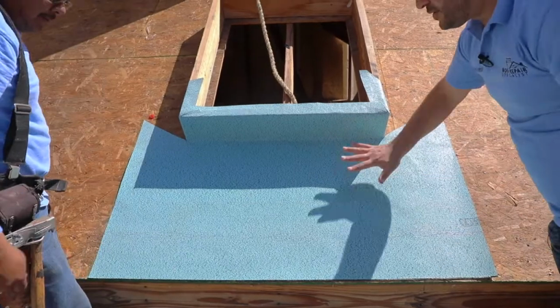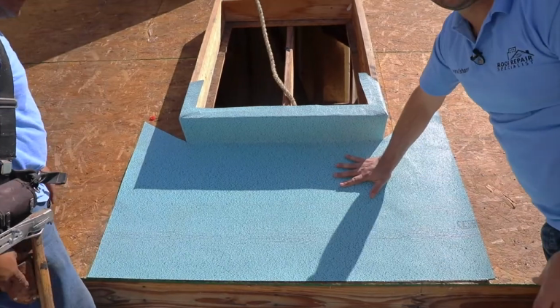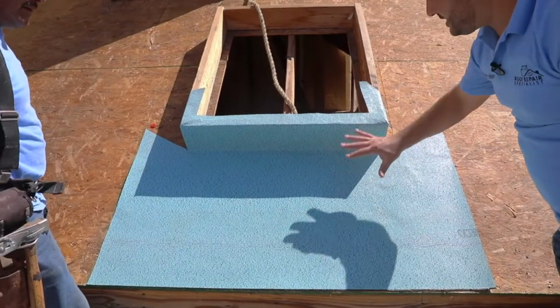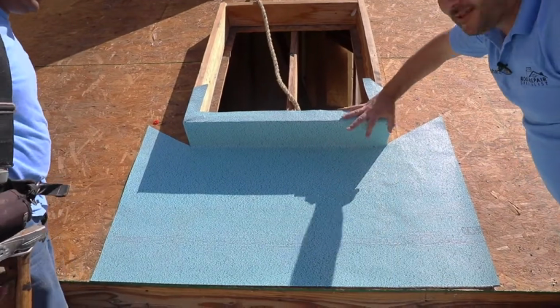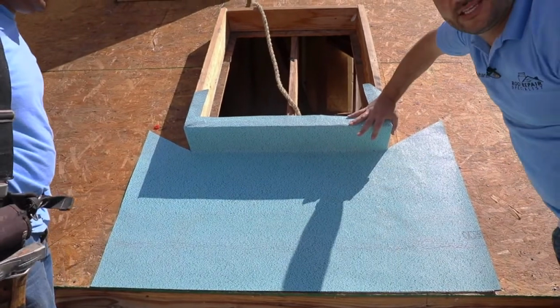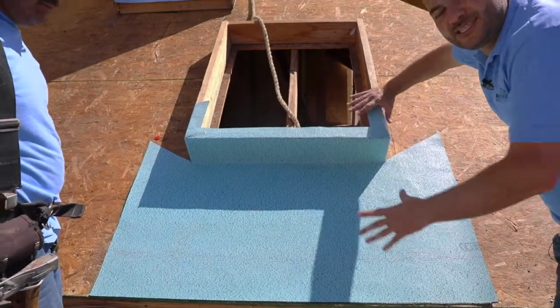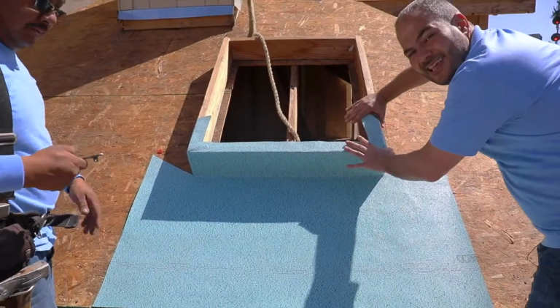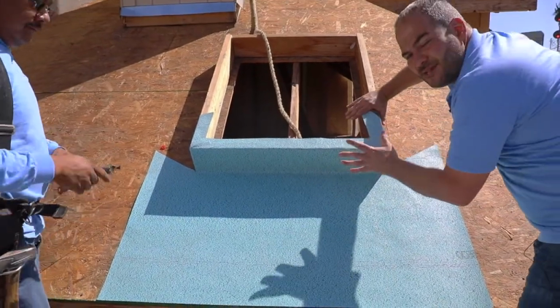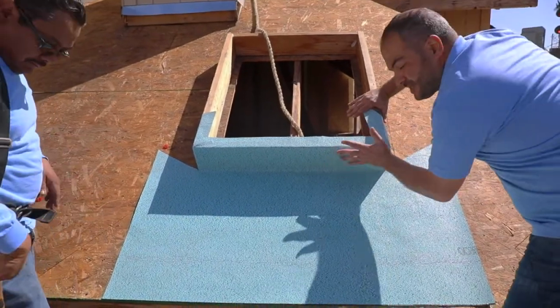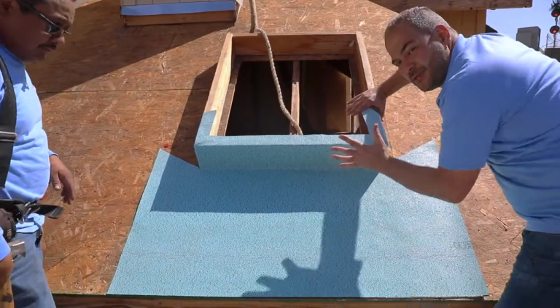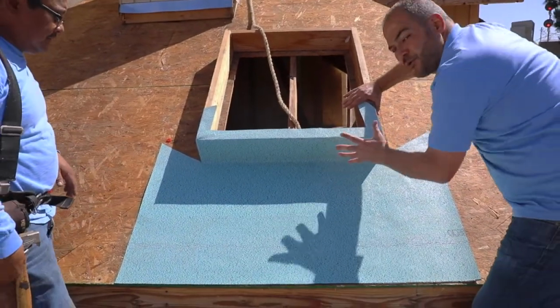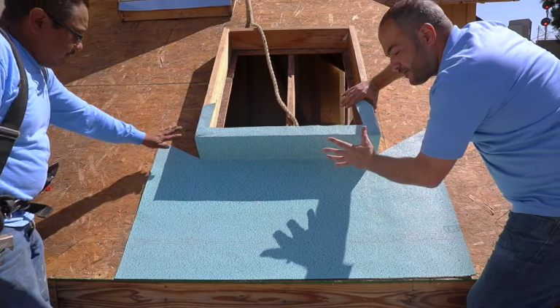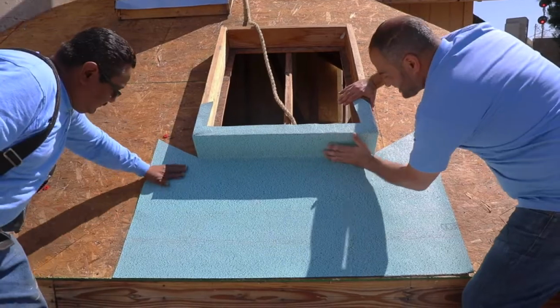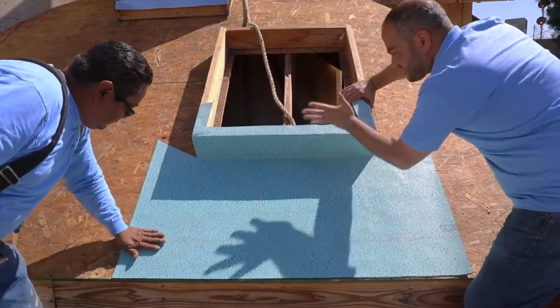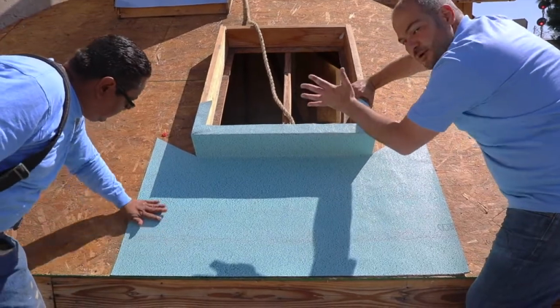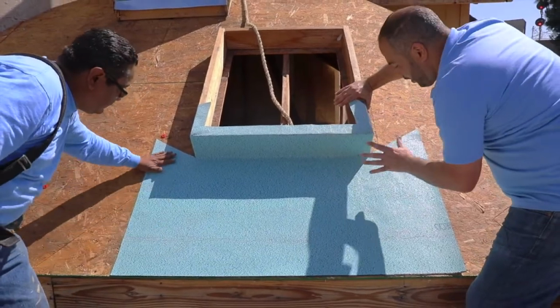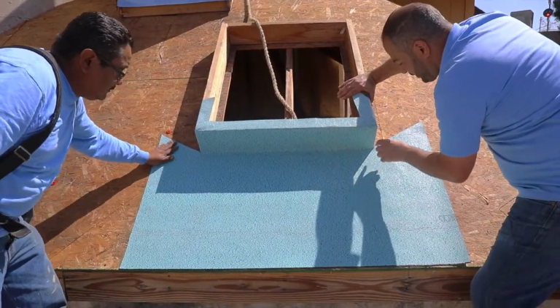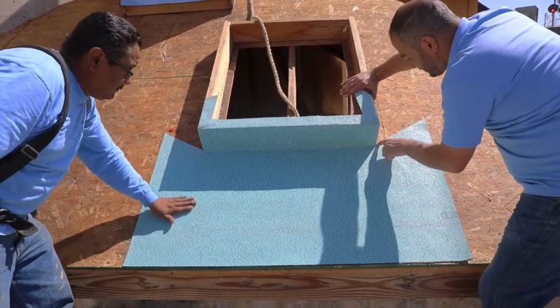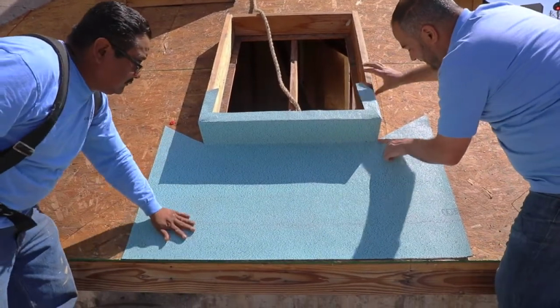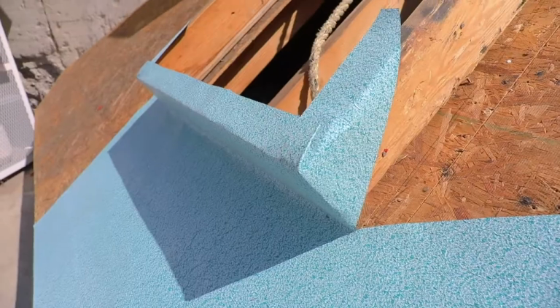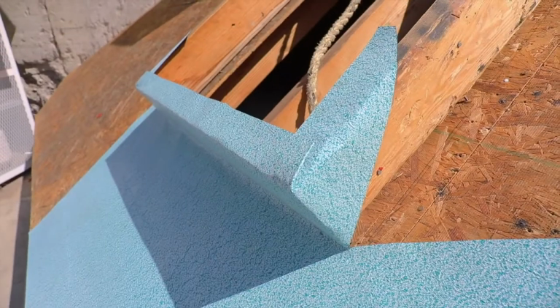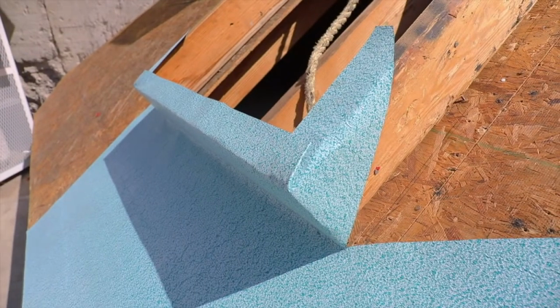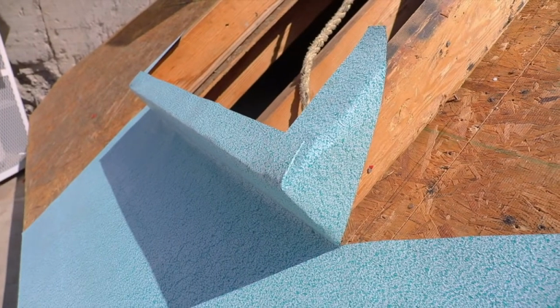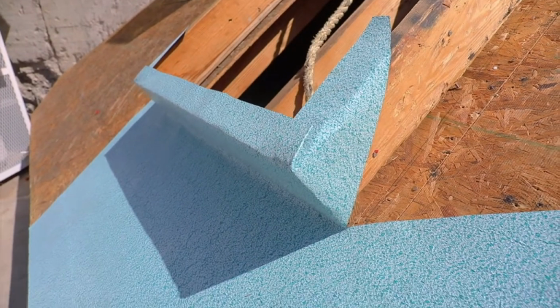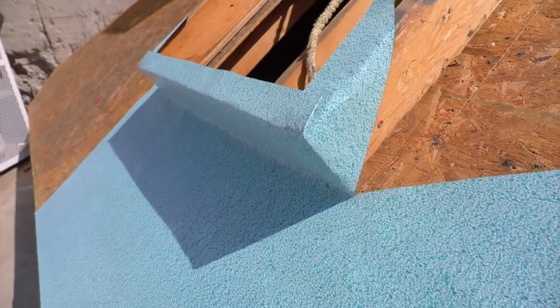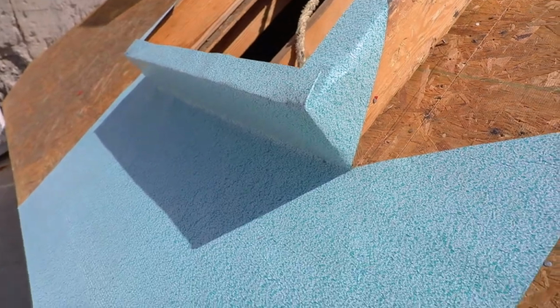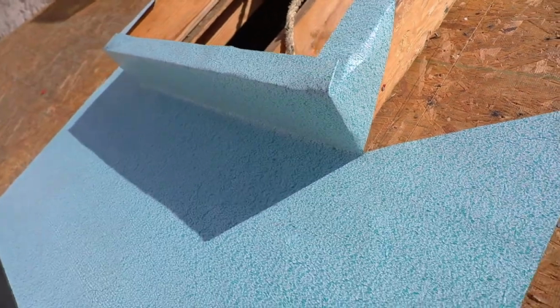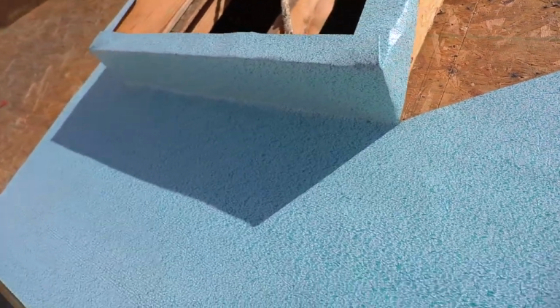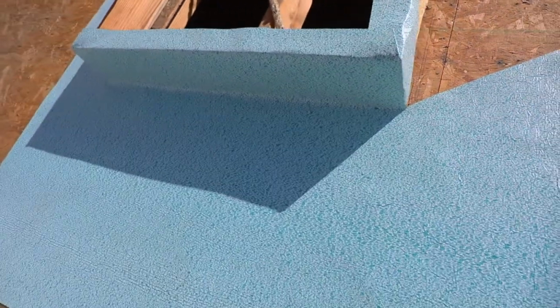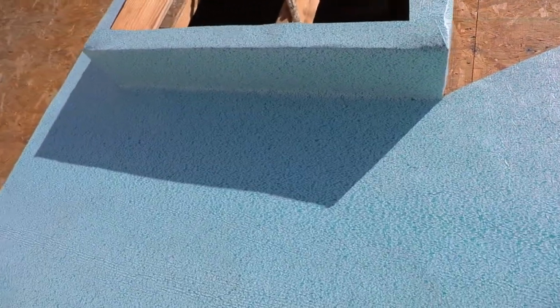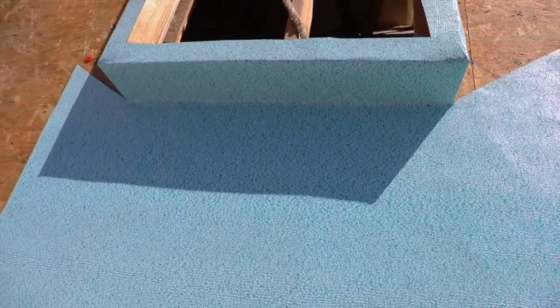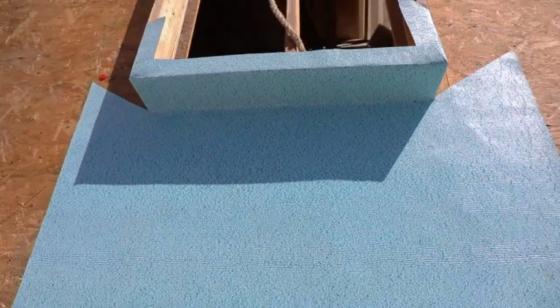So we've got this in place. Again, this could be a skylight, a chimney, a dormer — whatever it is. As long as it's a wall, that's what we want to do: cut it at a corner coming up. Then our next piece, we're going to come and overlap it so we have a super tight seal right there.